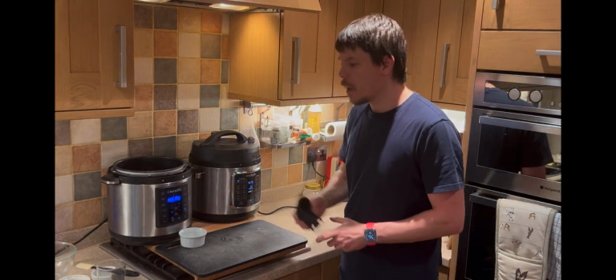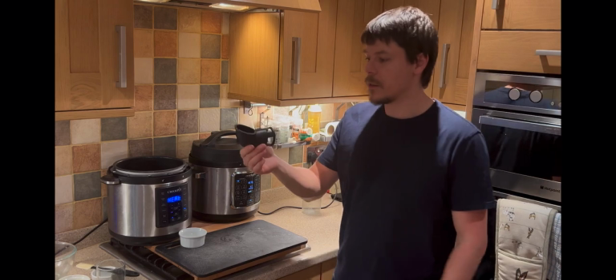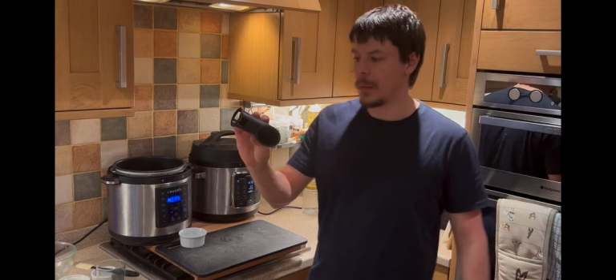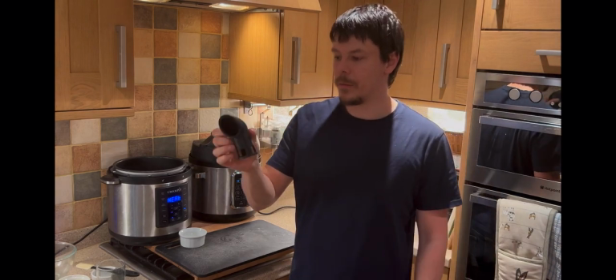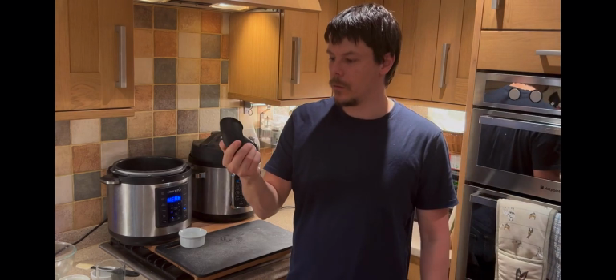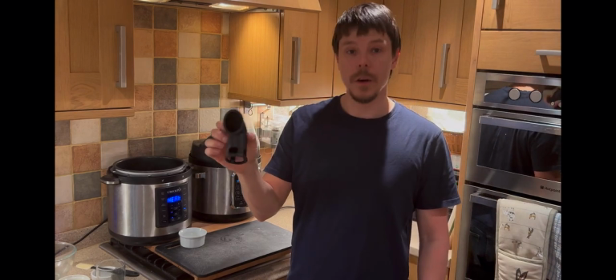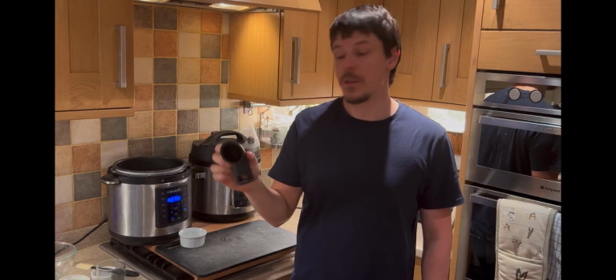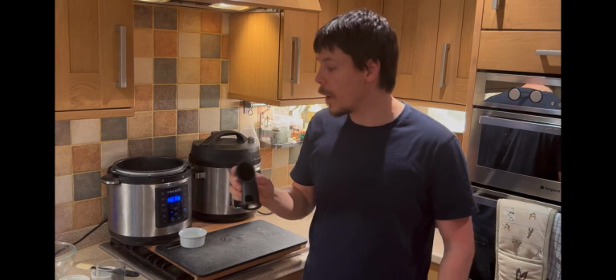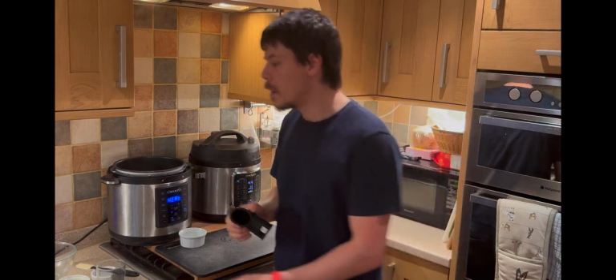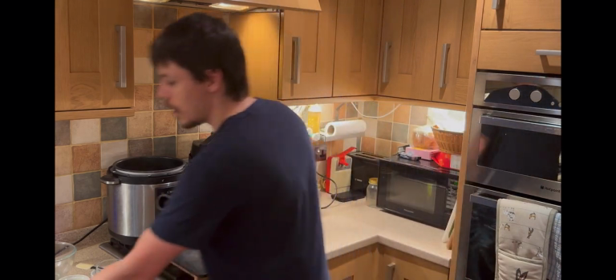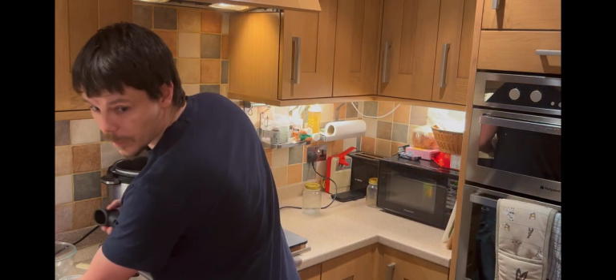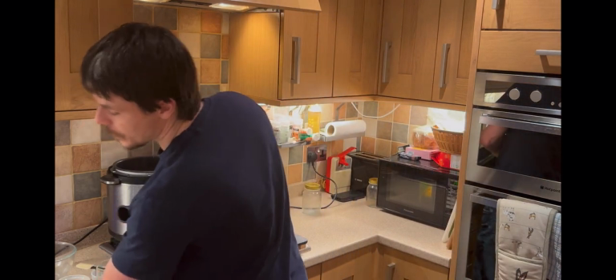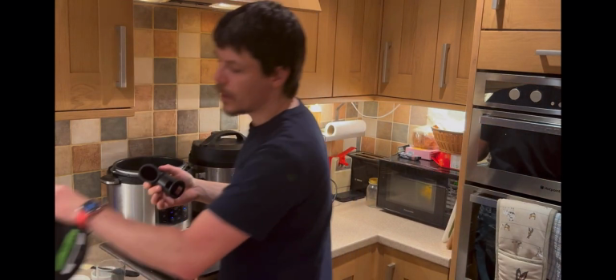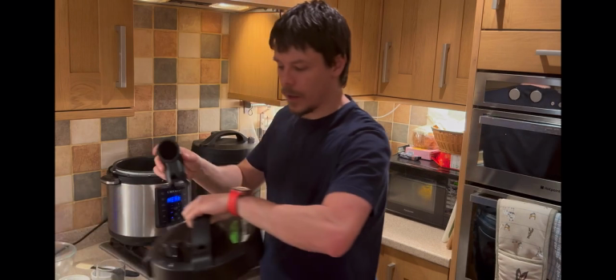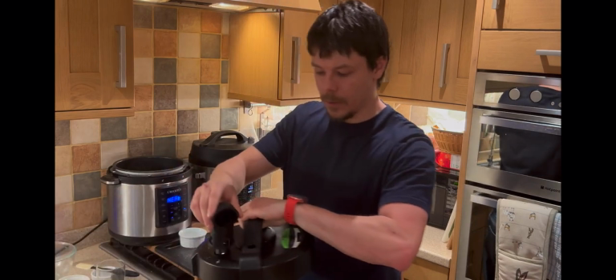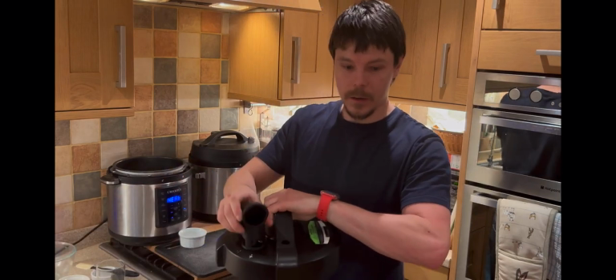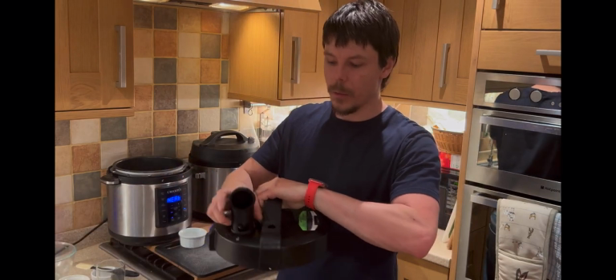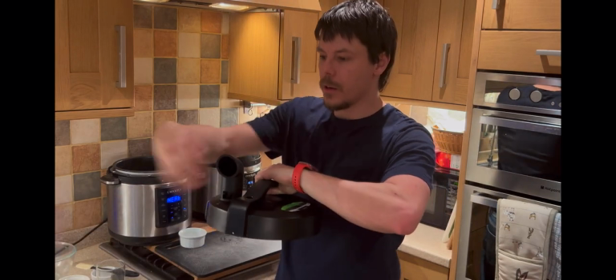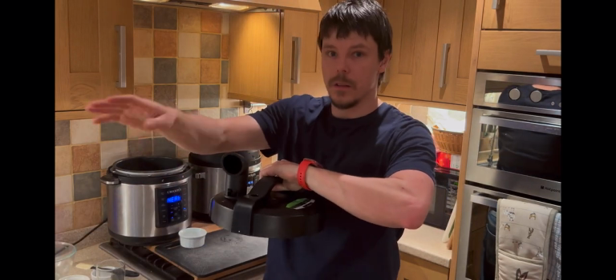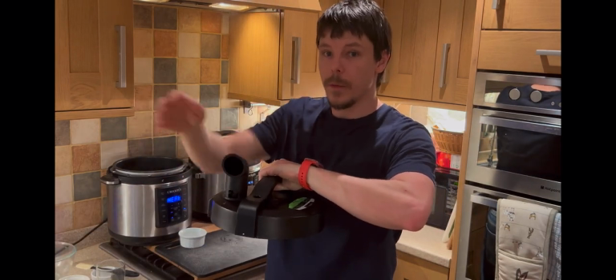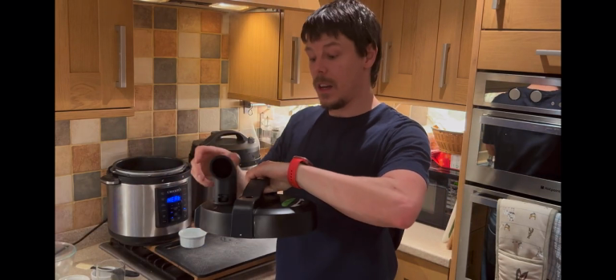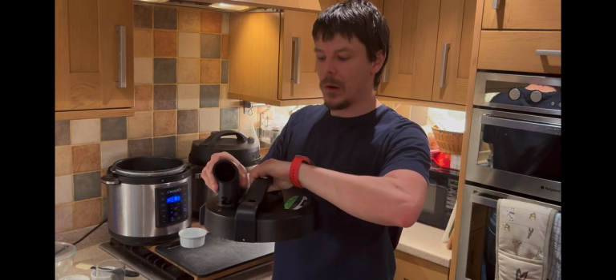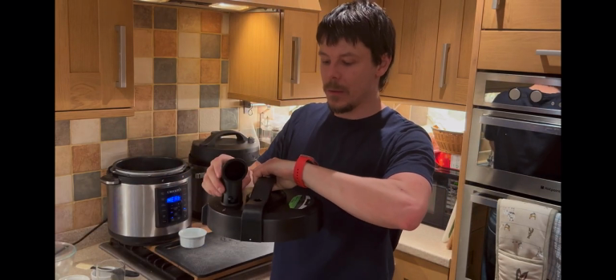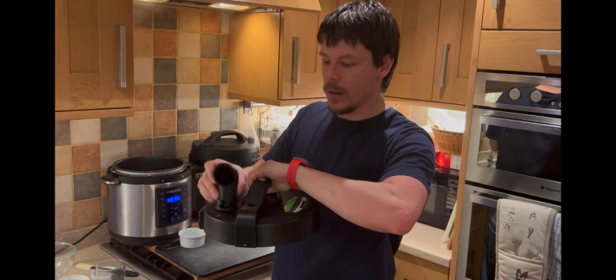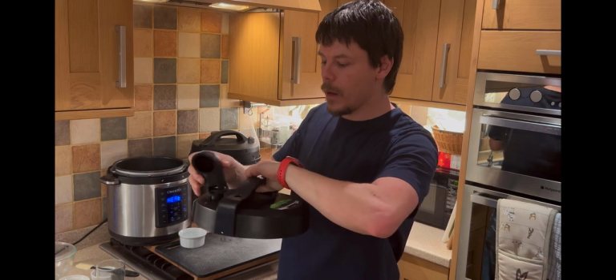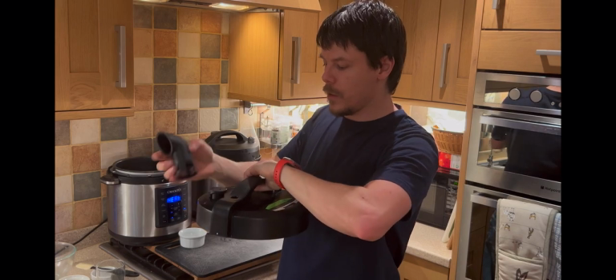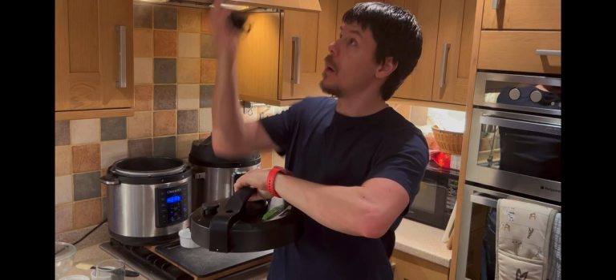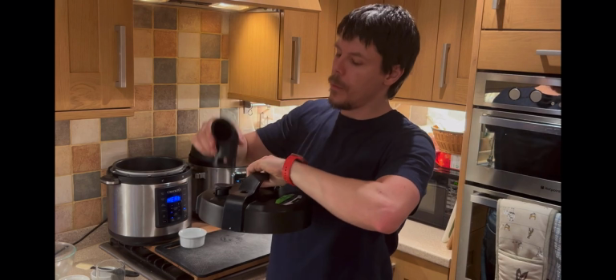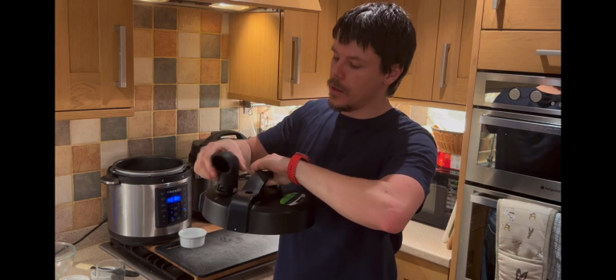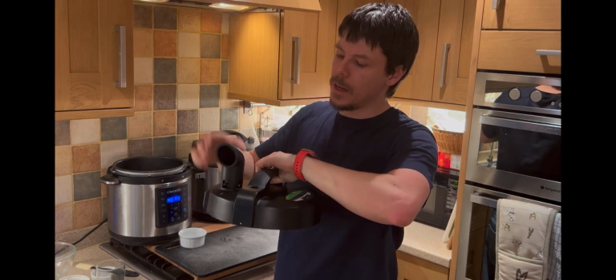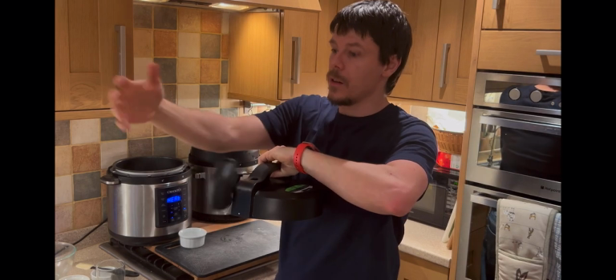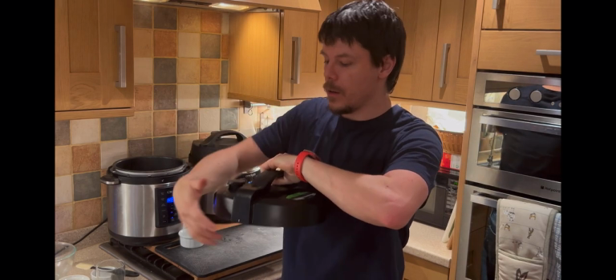There's also a little rubber accessory — you could call it a steam diverter. Should you need to, you can add that. It diverts the steam so it blasts out sideways rather than straight up into the ceiling.